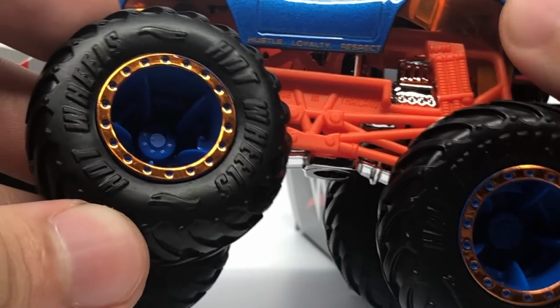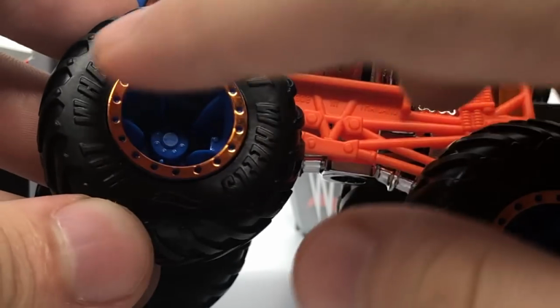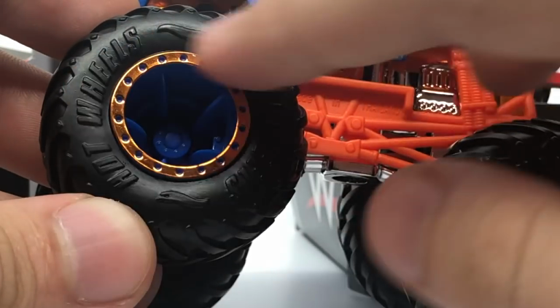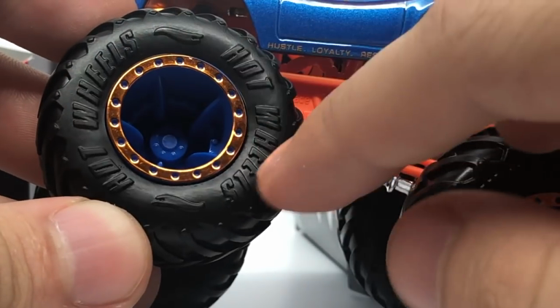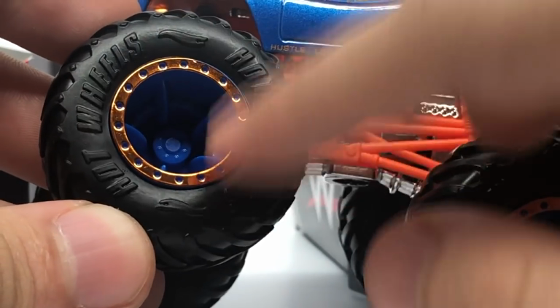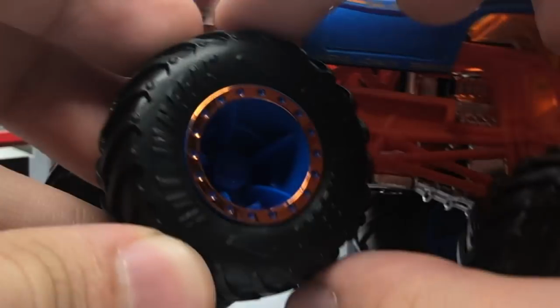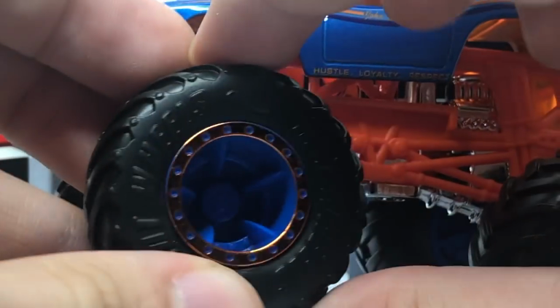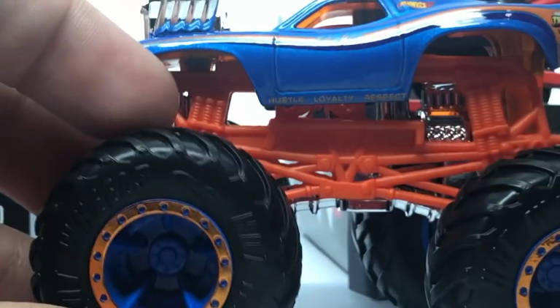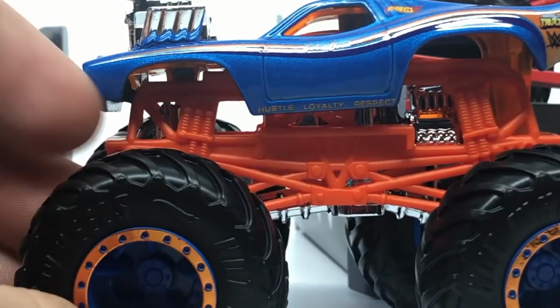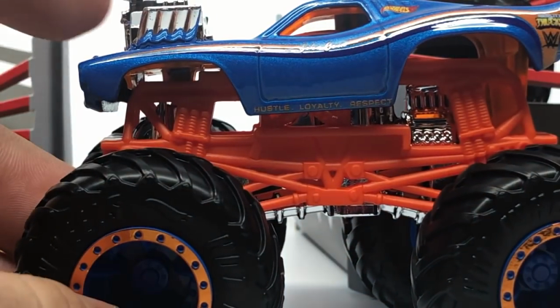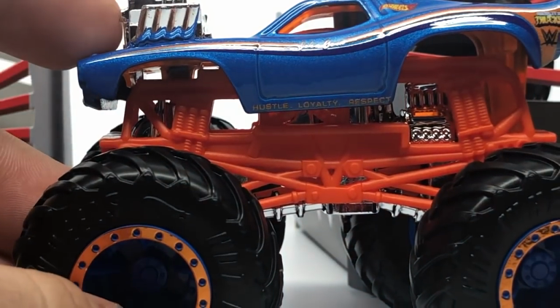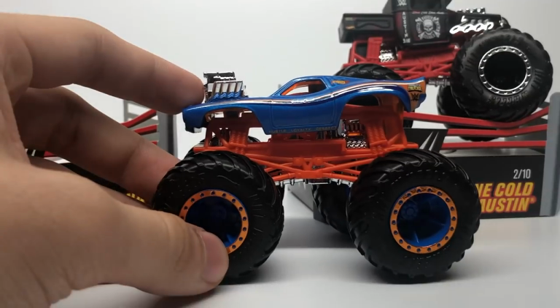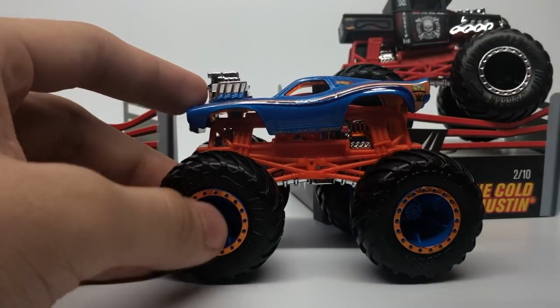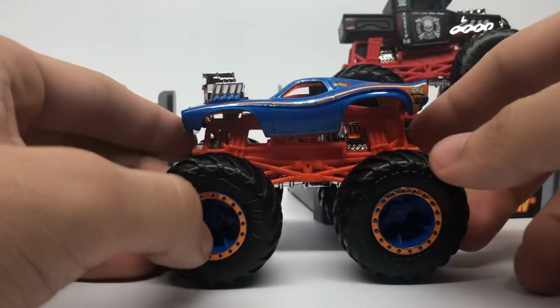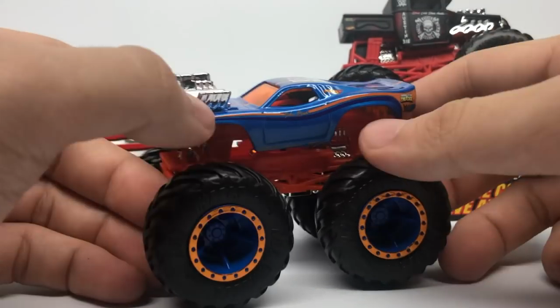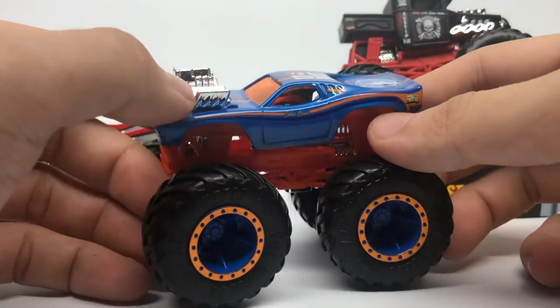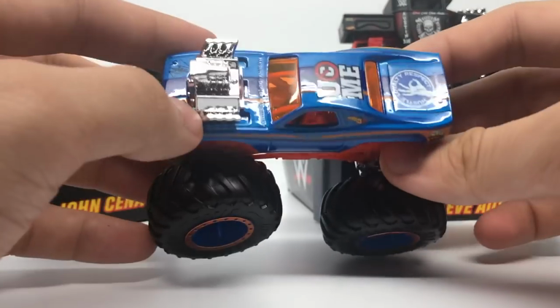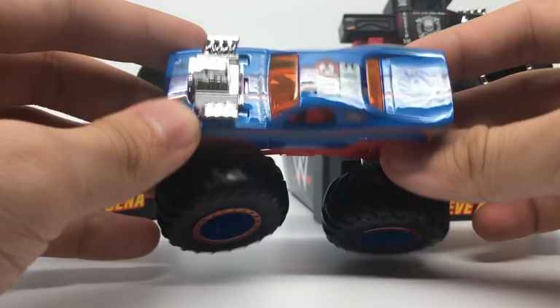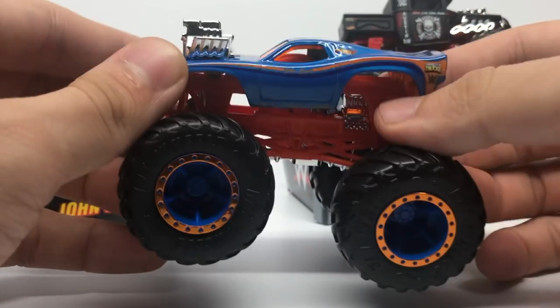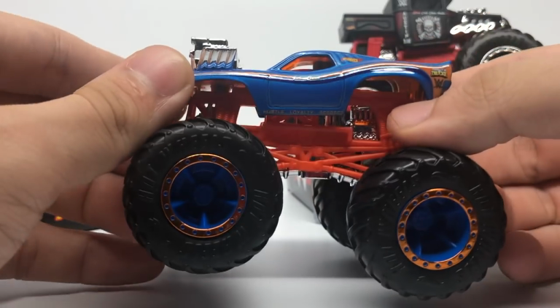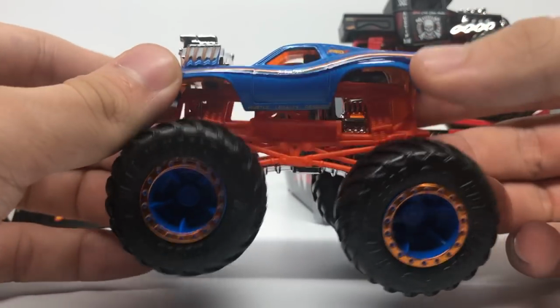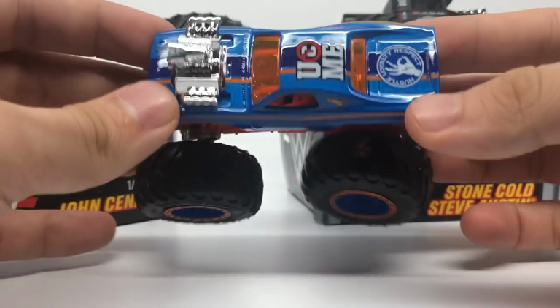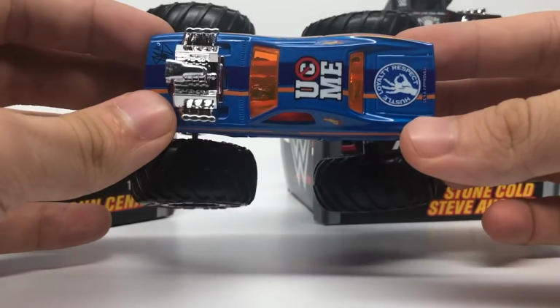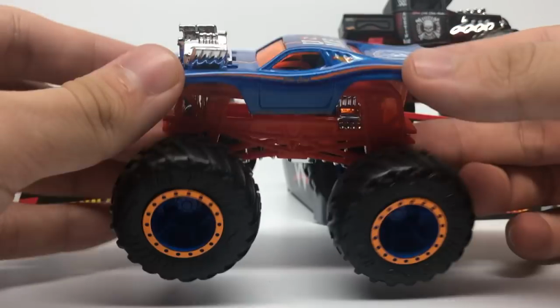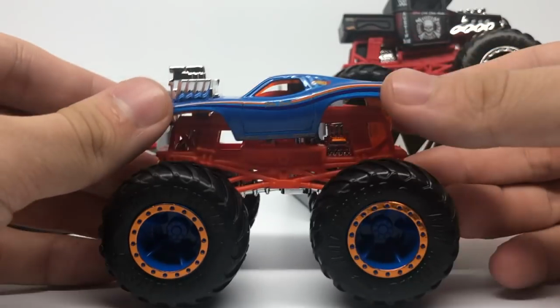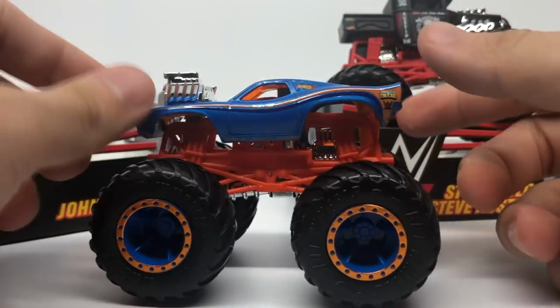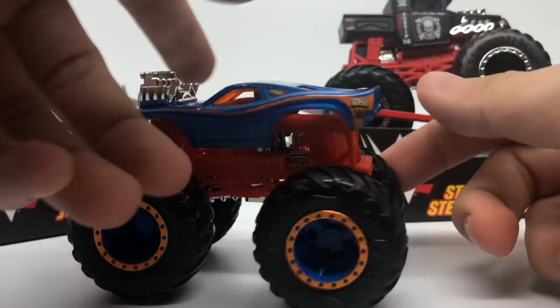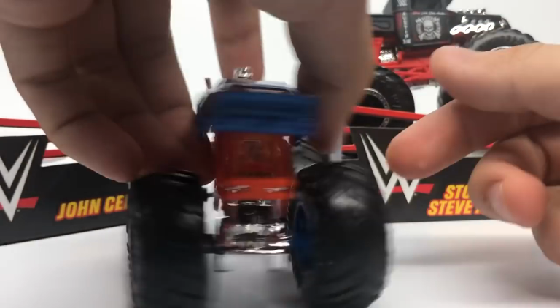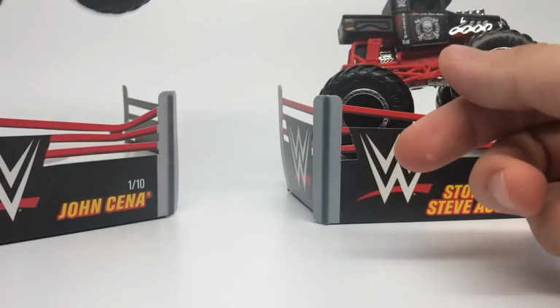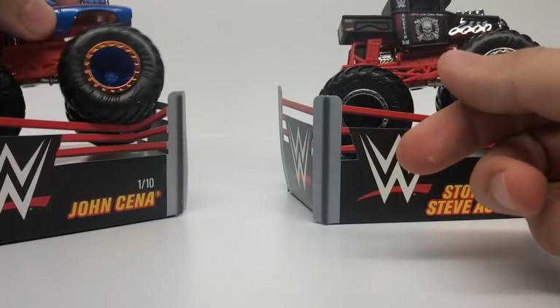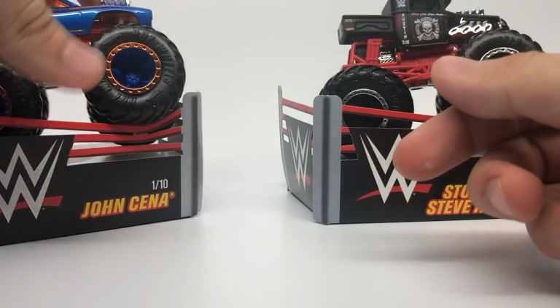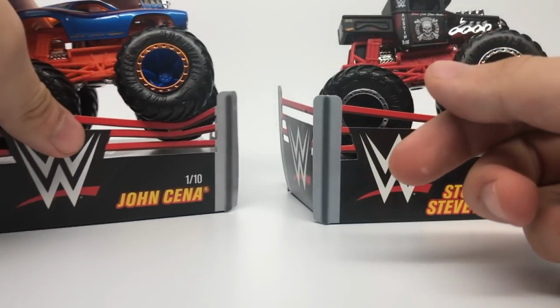You can see the logo with Hustle, Loyalty, Respect and his okay symbol, with 'Cena Approved' underneath. It also says Hustle, Loyalty, Respect on the side panel — both sides — and of course the Hot Wheels logo up in the window. It's got the giant tires, a feature of the Hot Wheels Monster Truck series.